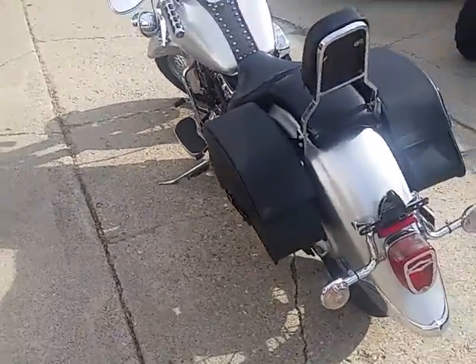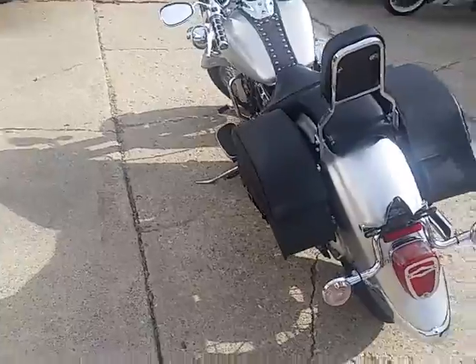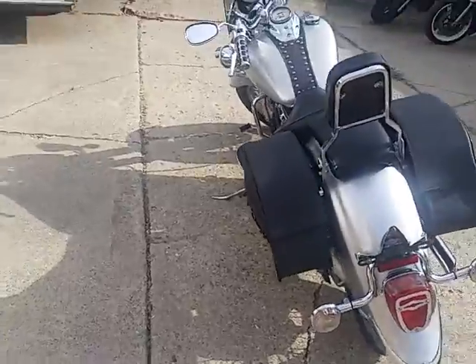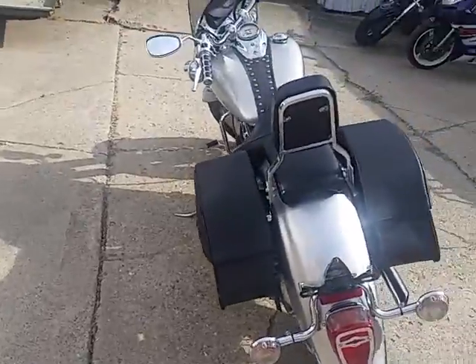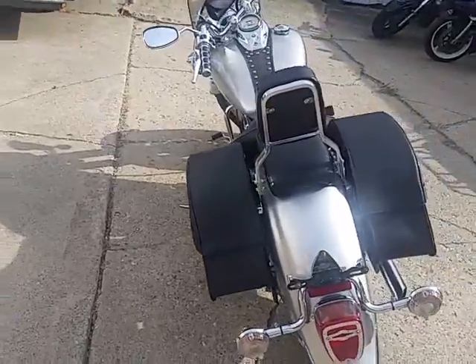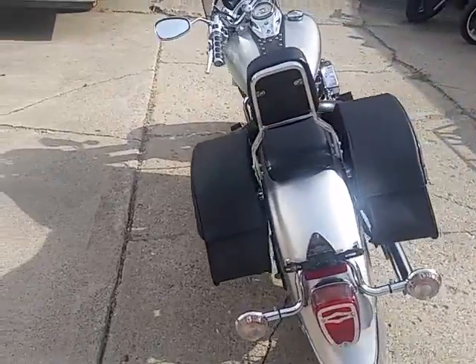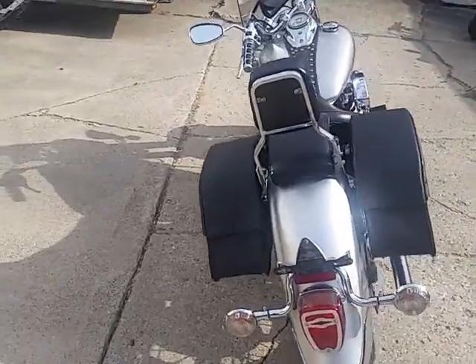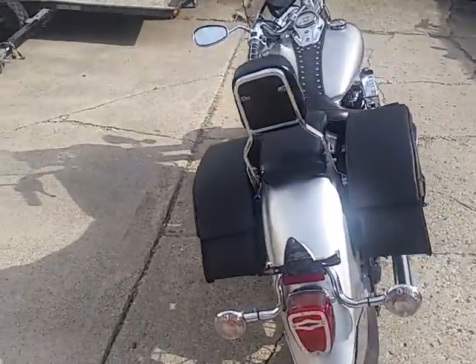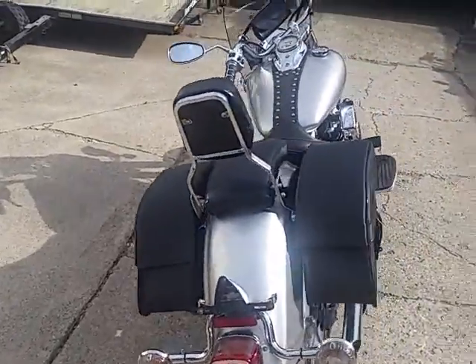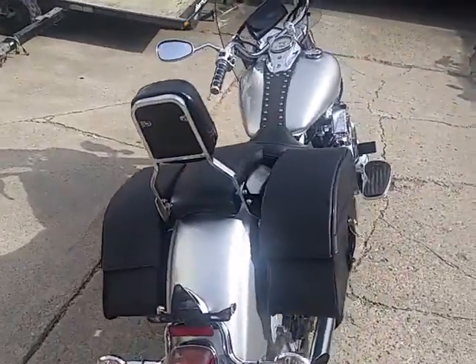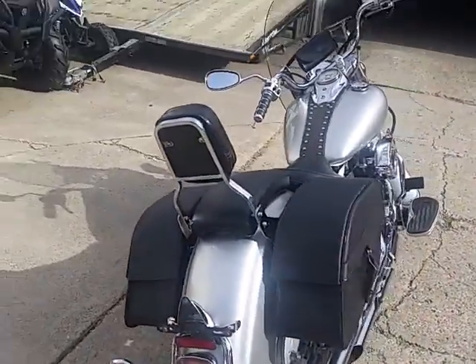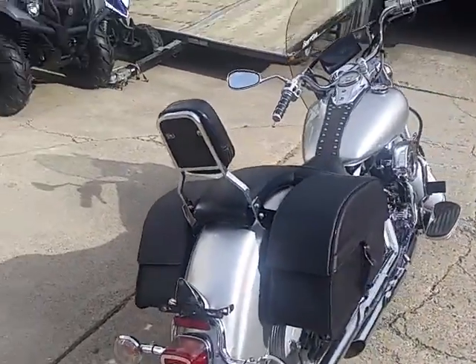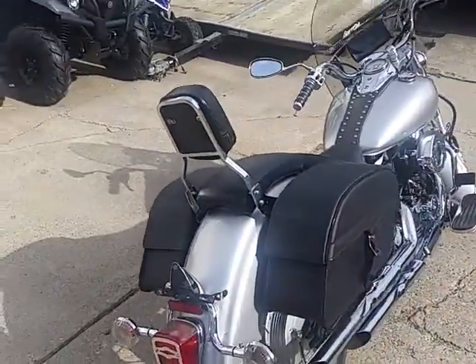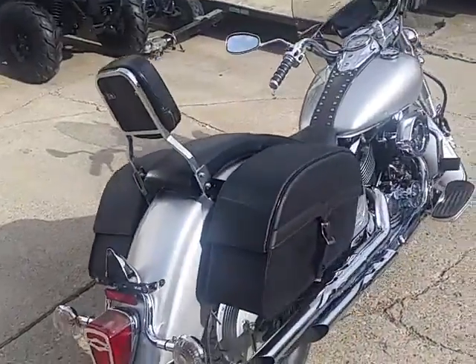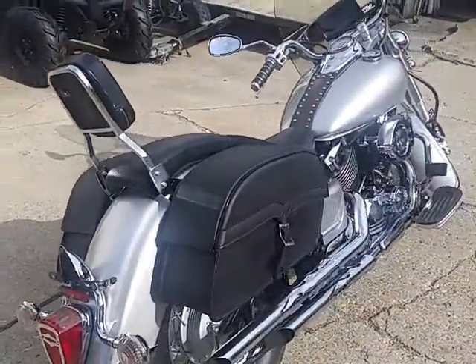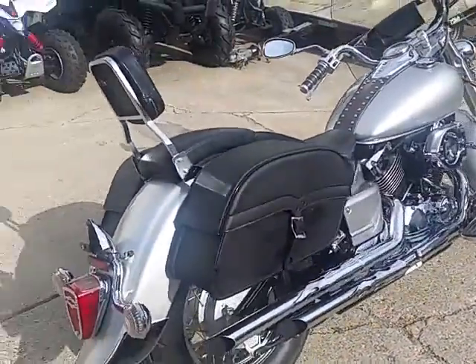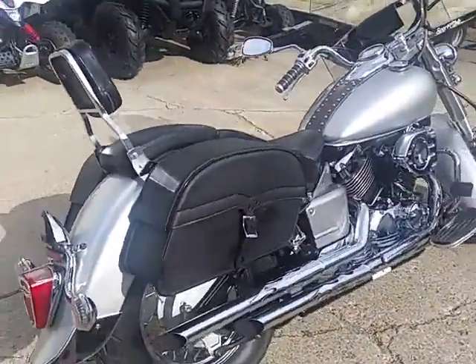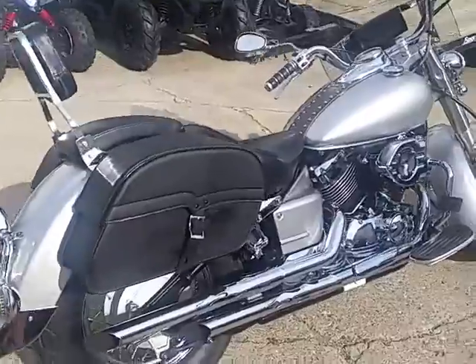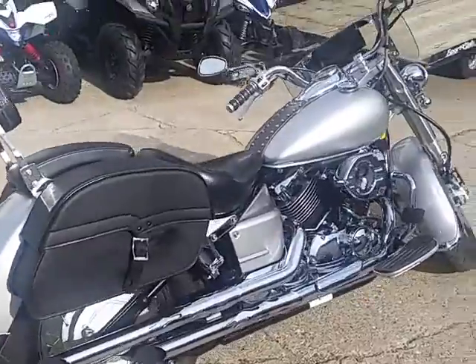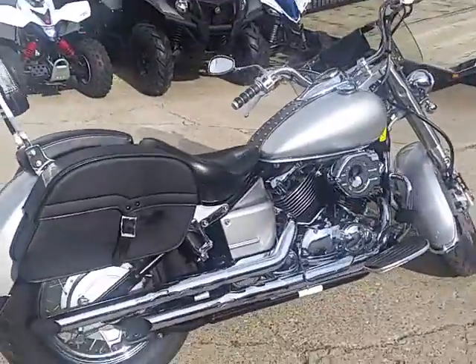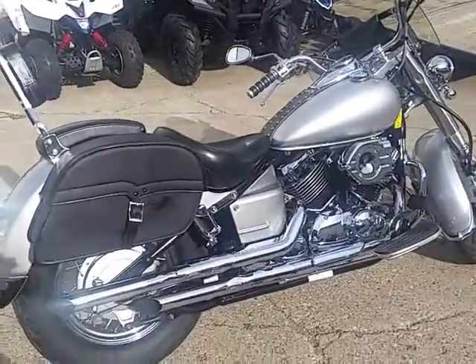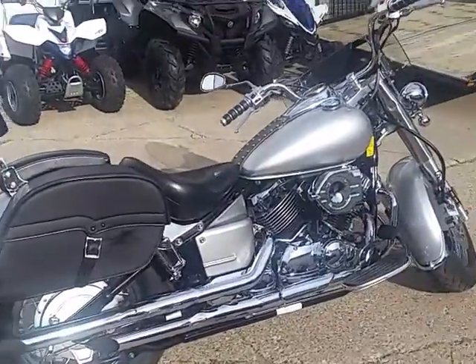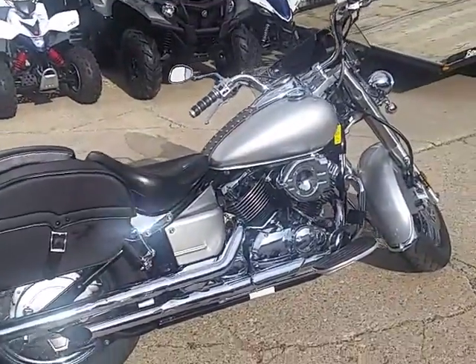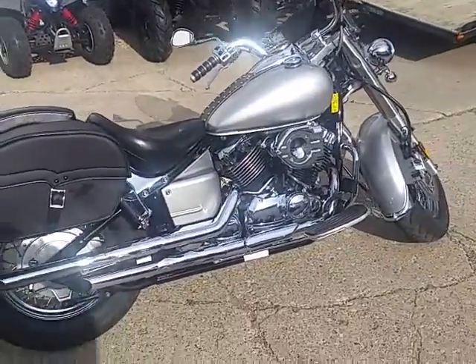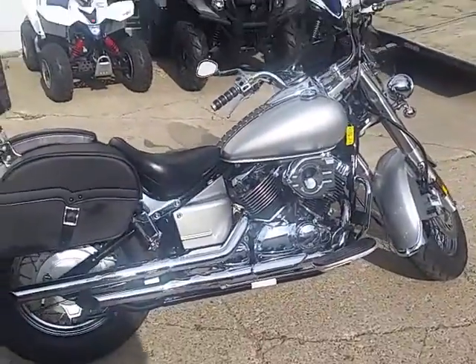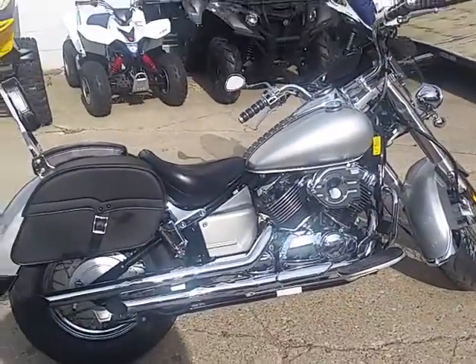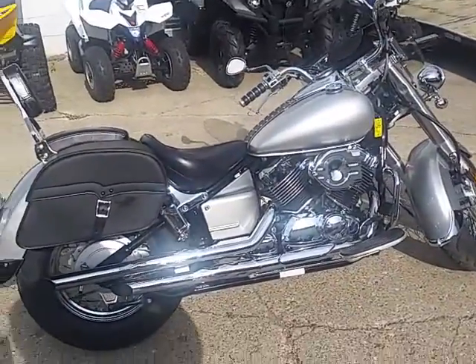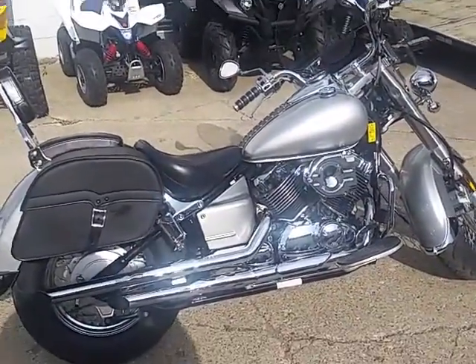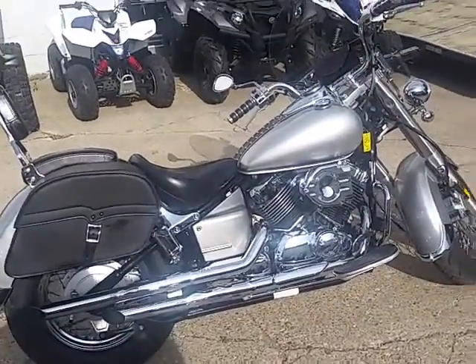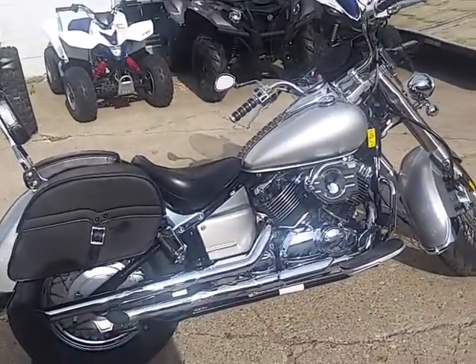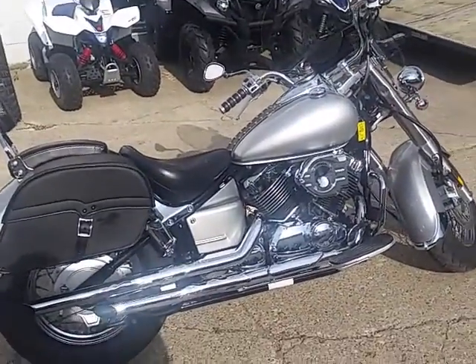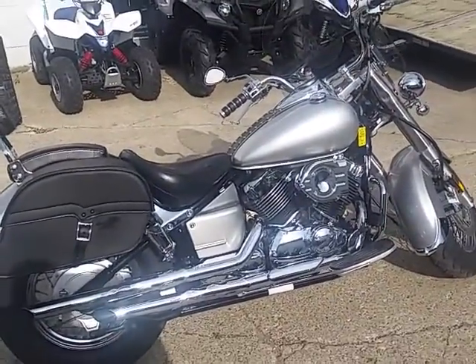It's one good looking bike for $2,300. This thing won't be here long. Visit our website at ApprovalPowersports.com — we got guaranteed financing on all of our bikes, over 400 used bikes in stock.